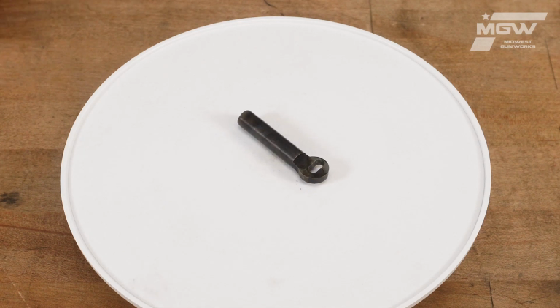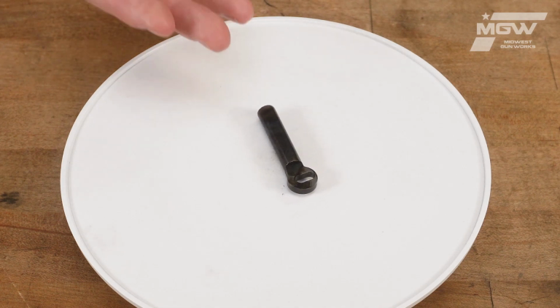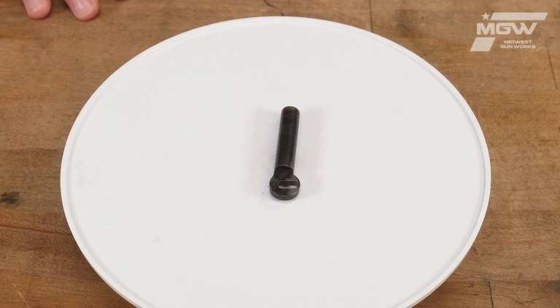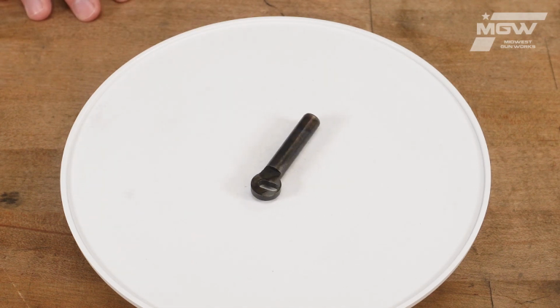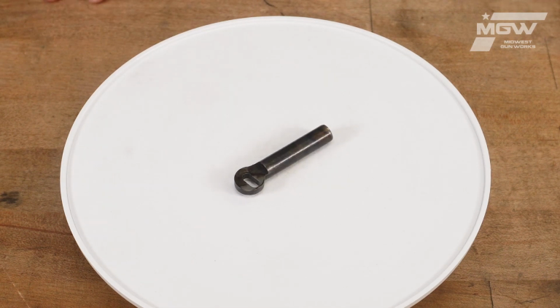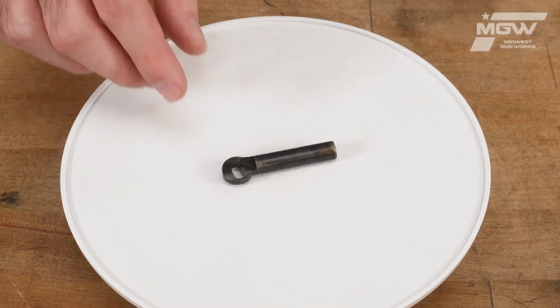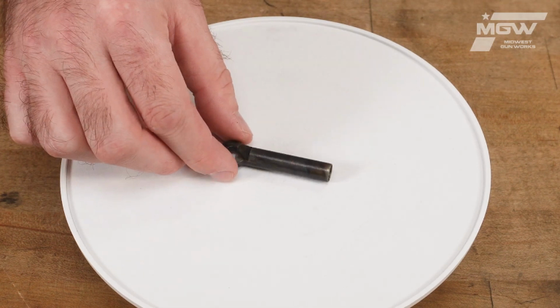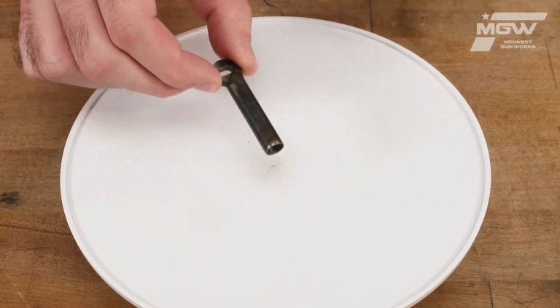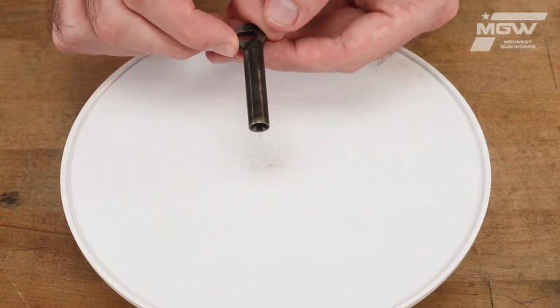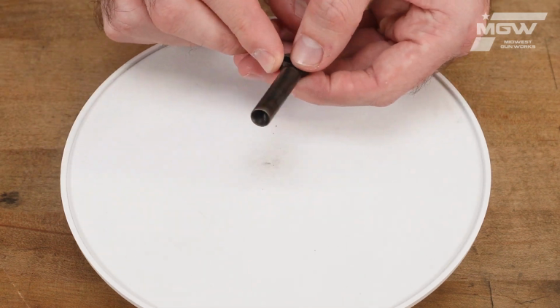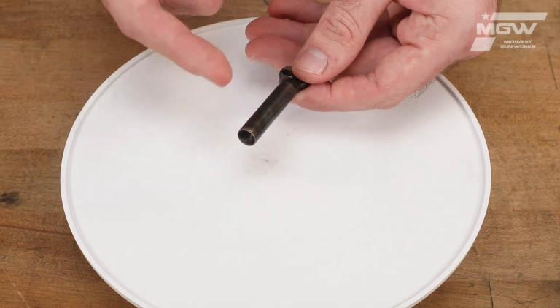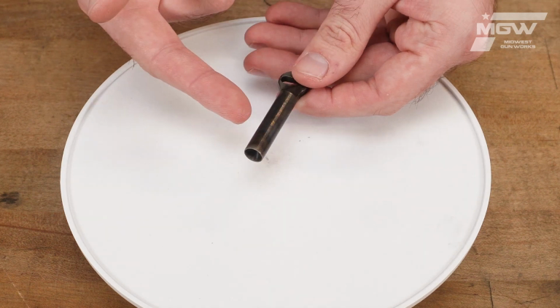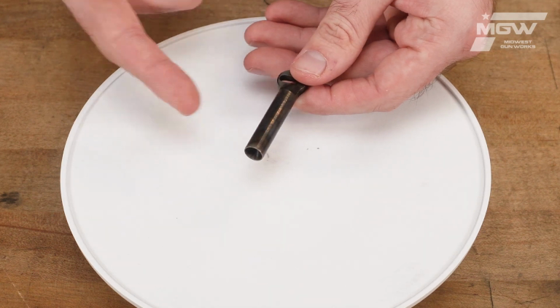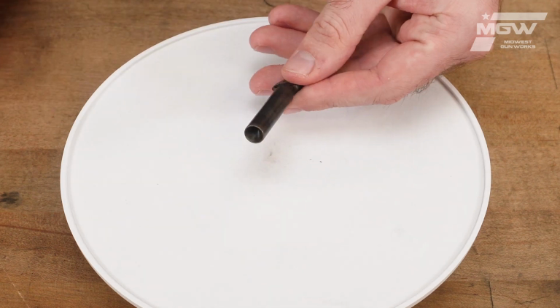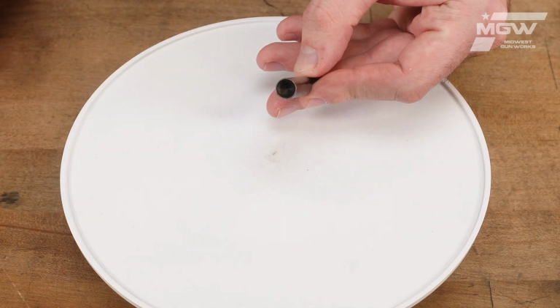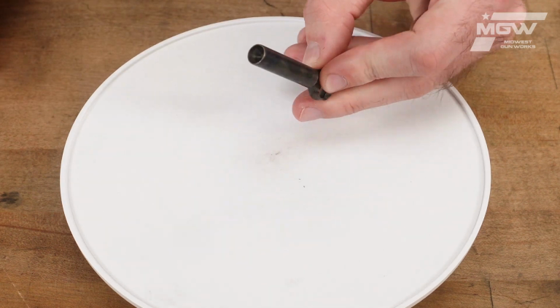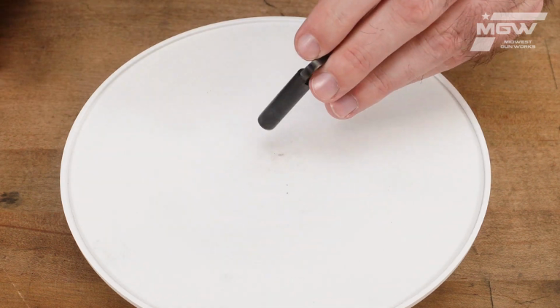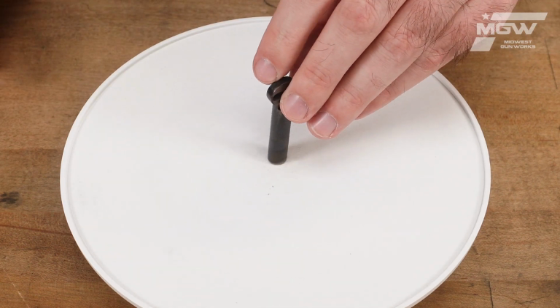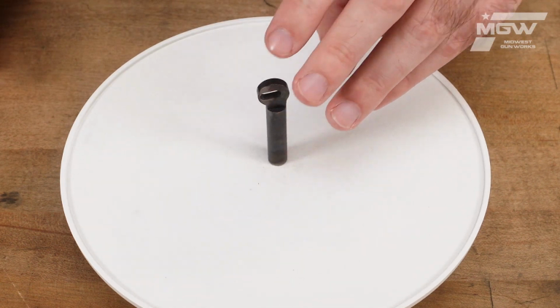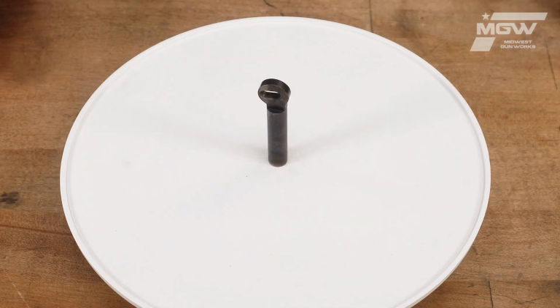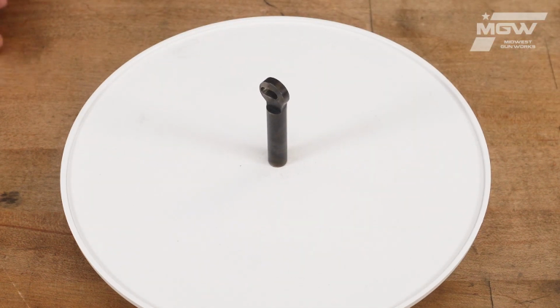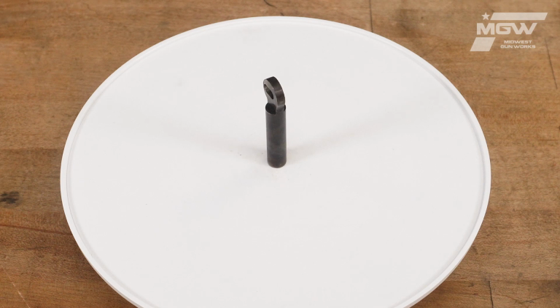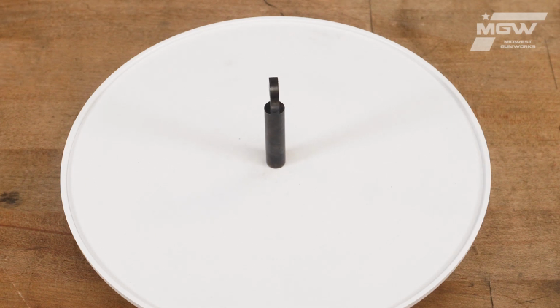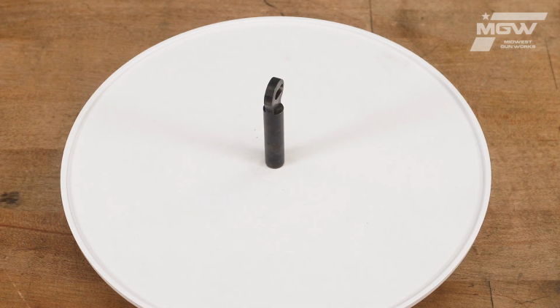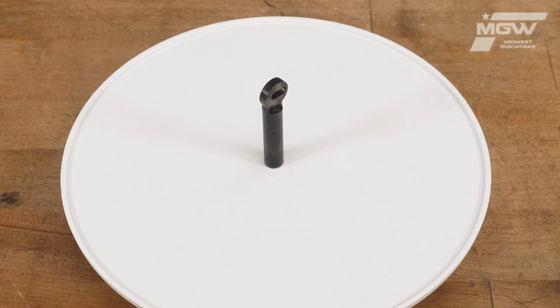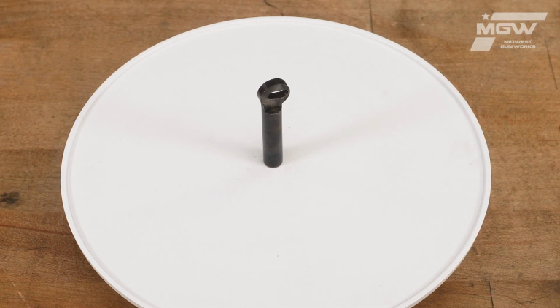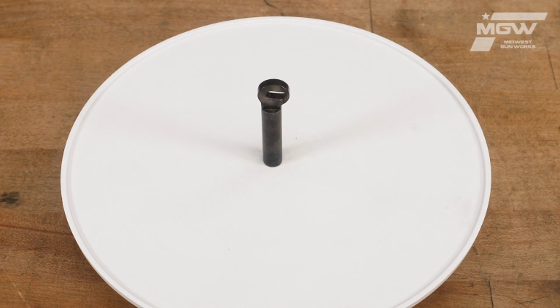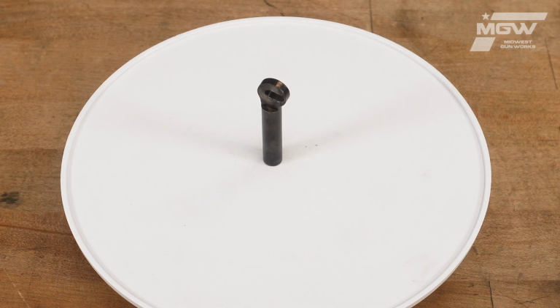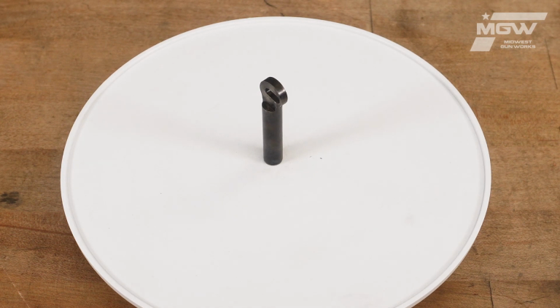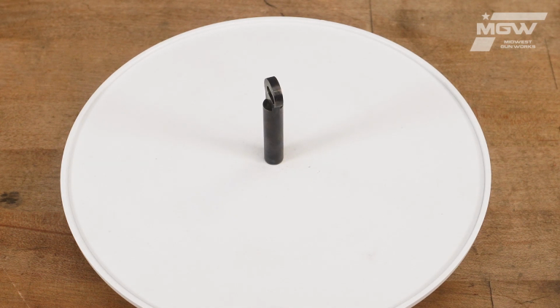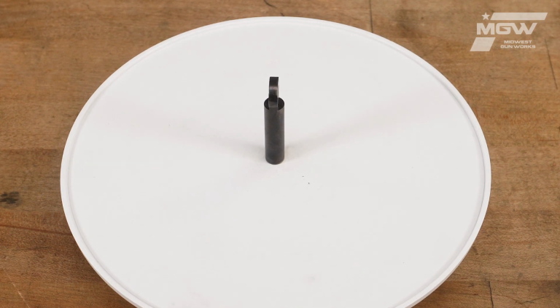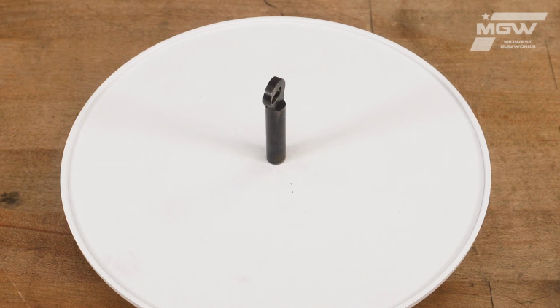This OEM component is constructed from steel and showcases a case-colored finish. The plunger uses the mechanical advantage from the loading lever to push ammunition into the cylinder.